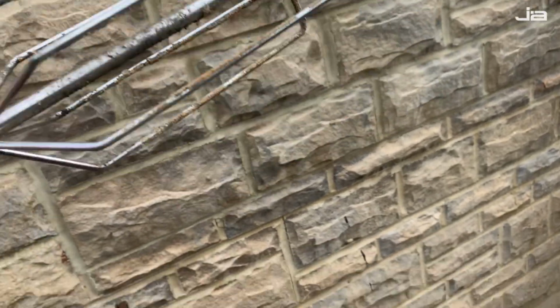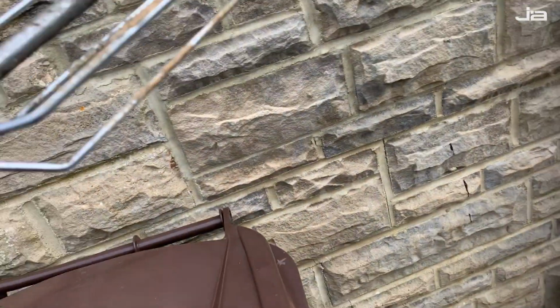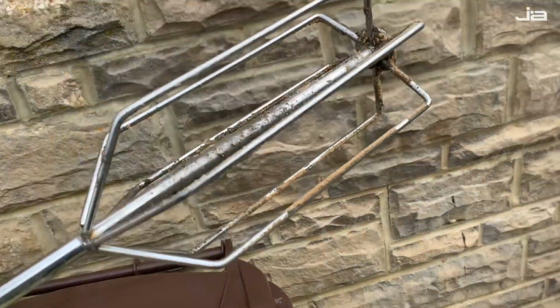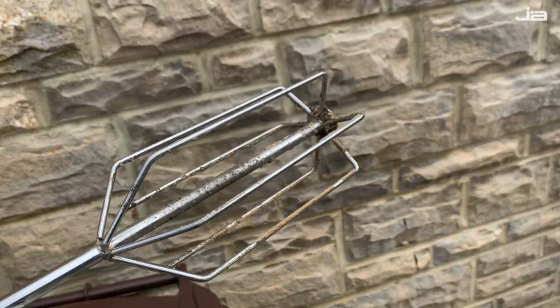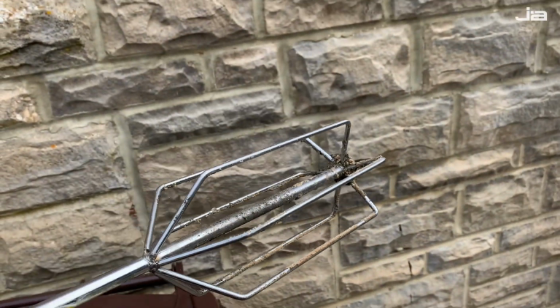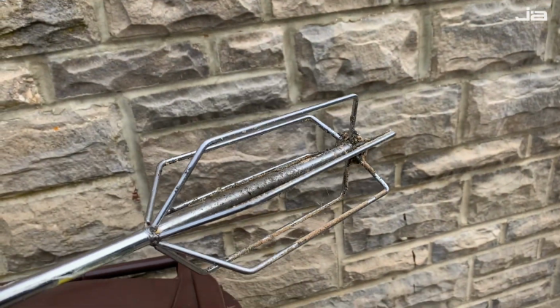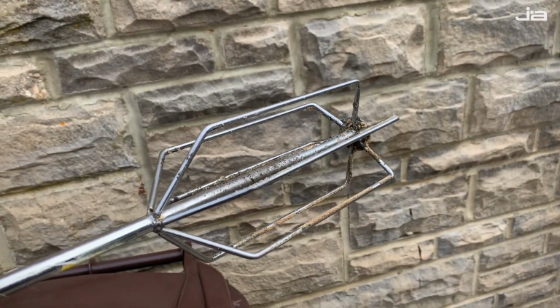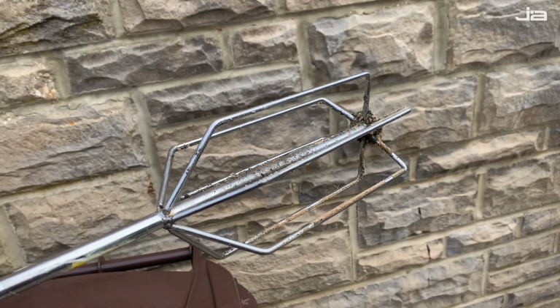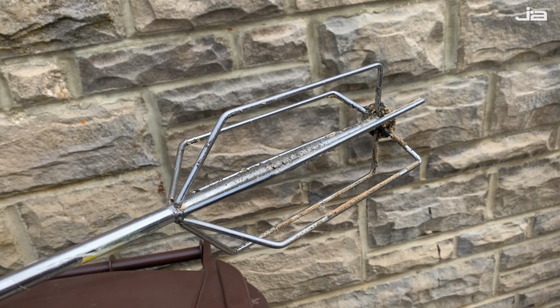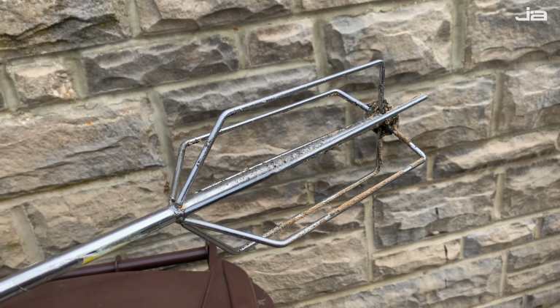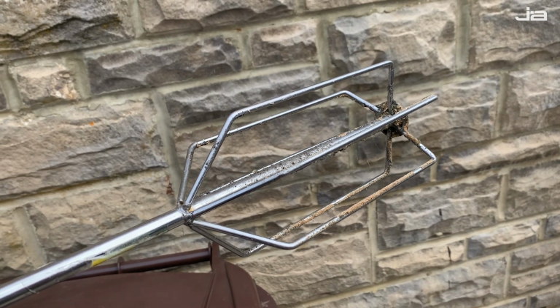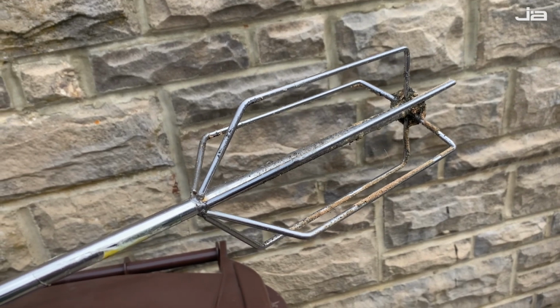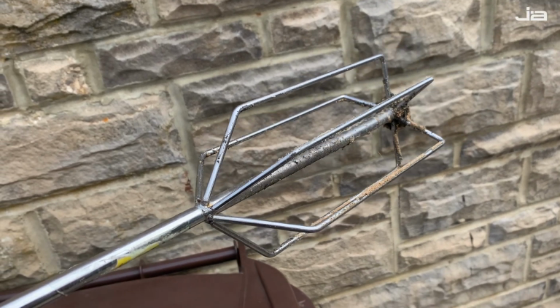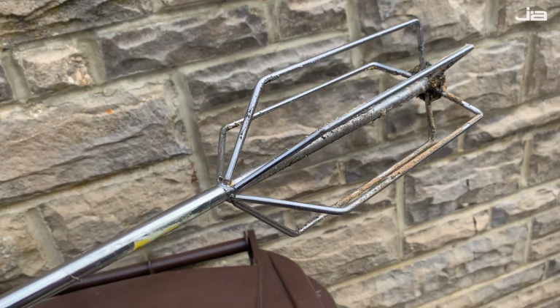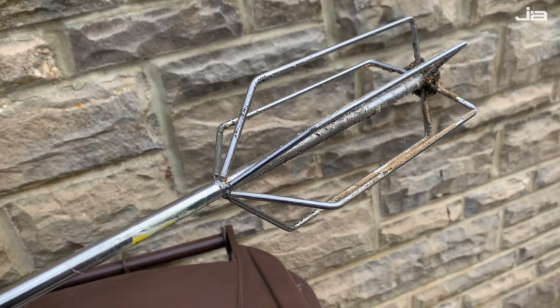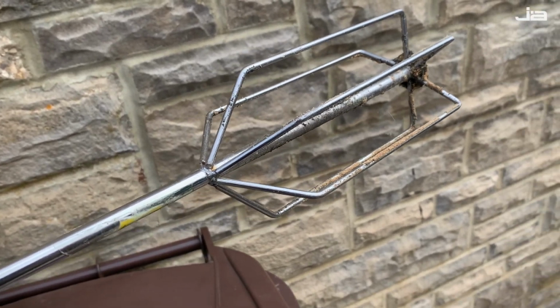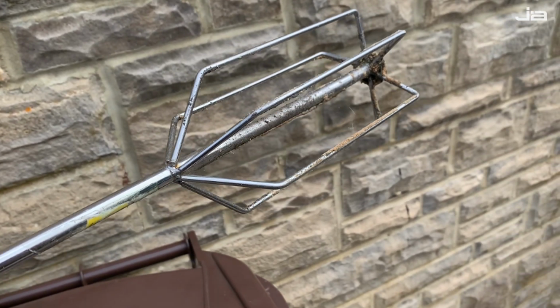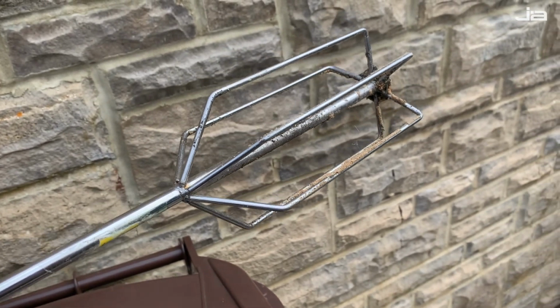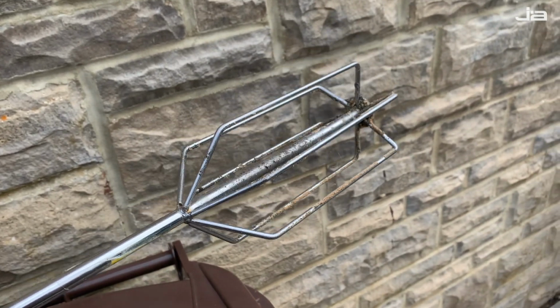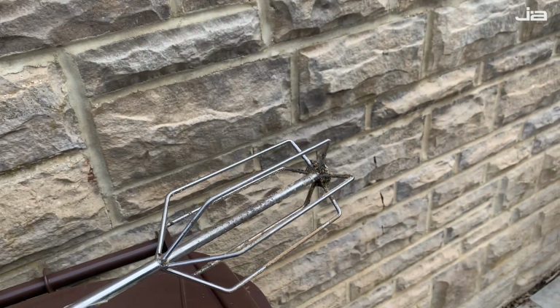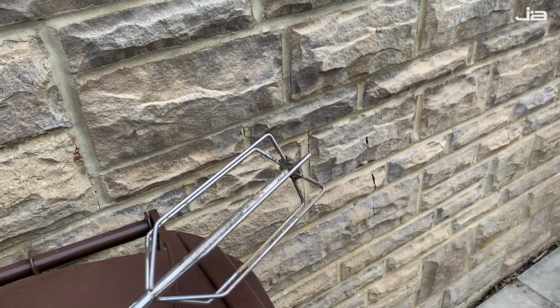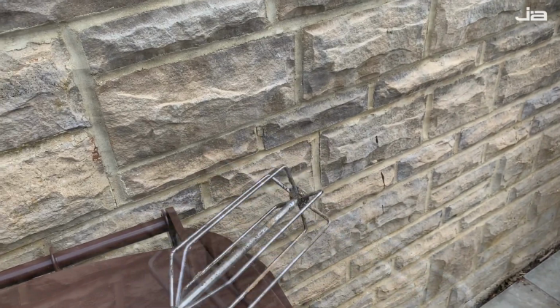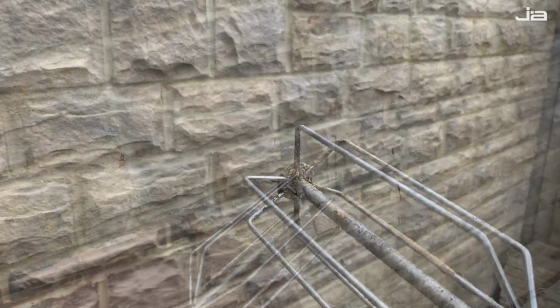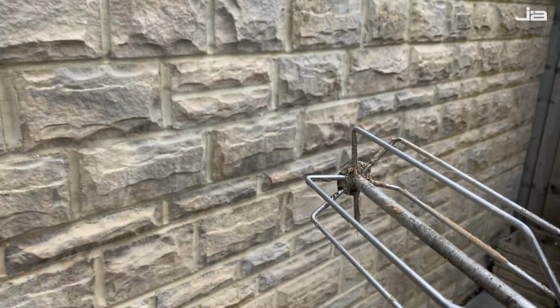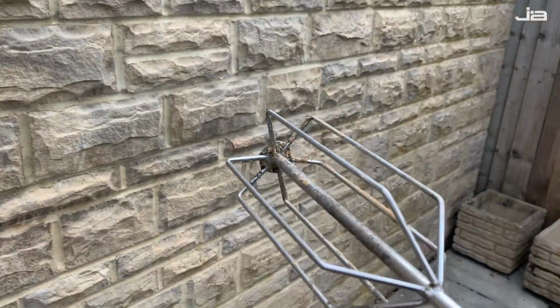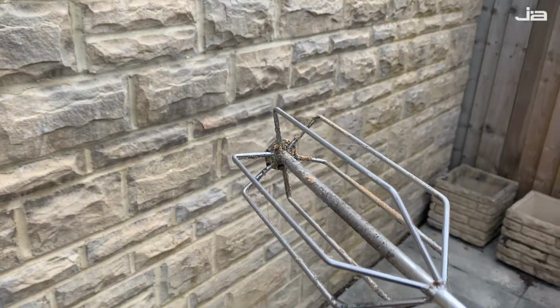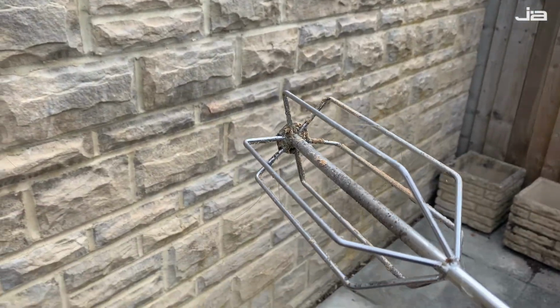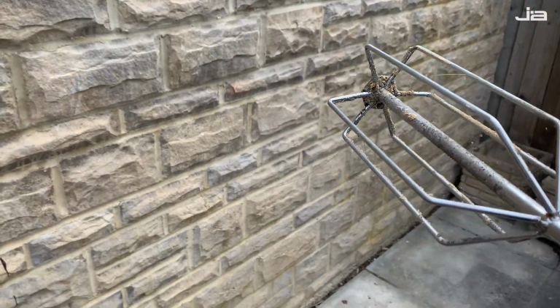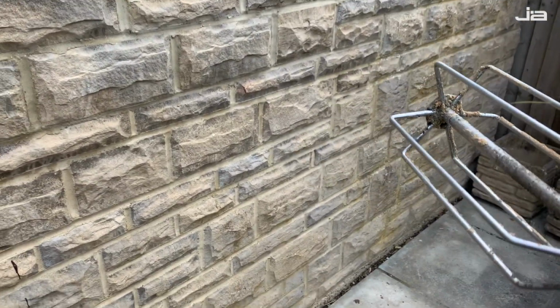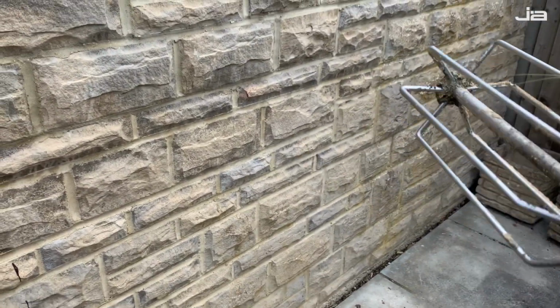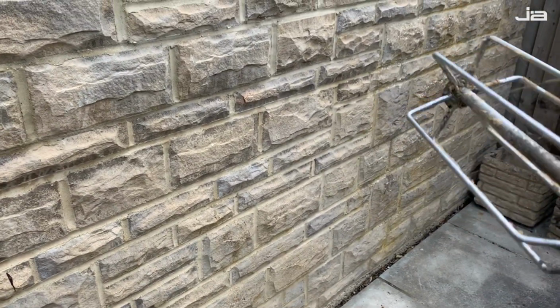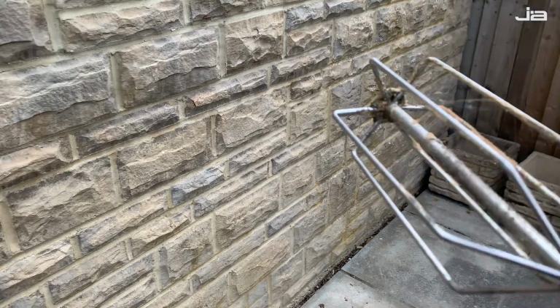It's the easiest way I've found to do it. Without further ado, let's get started. All I've done is lassoed the line to the whisk.